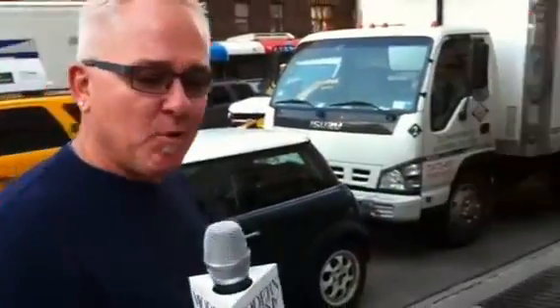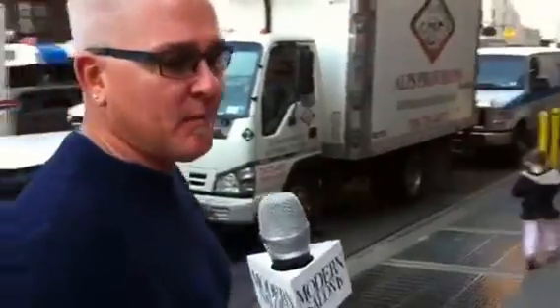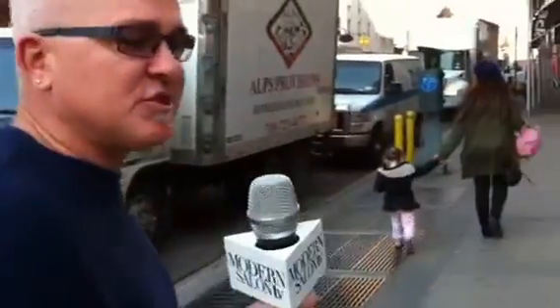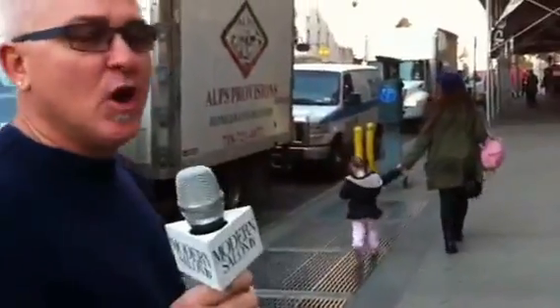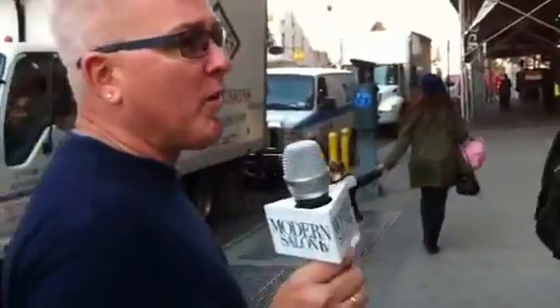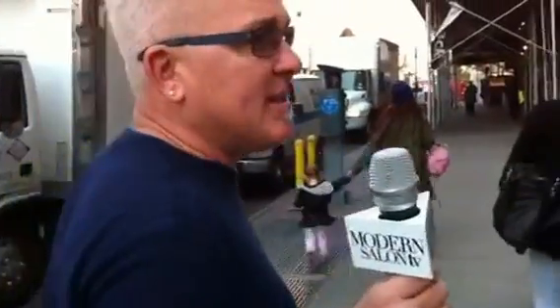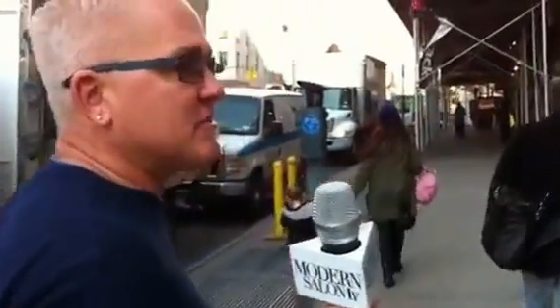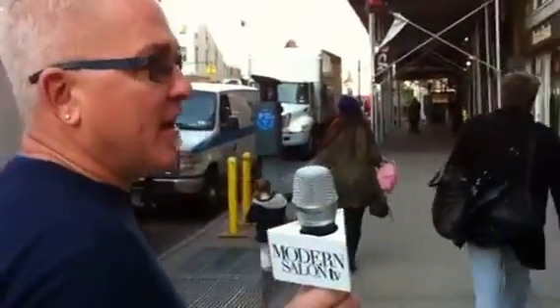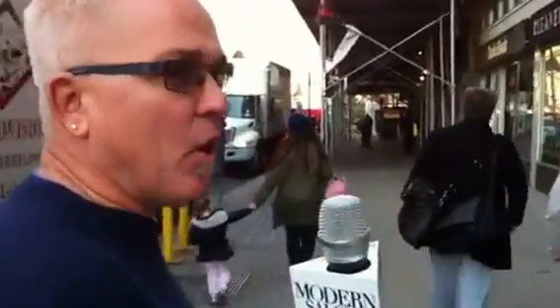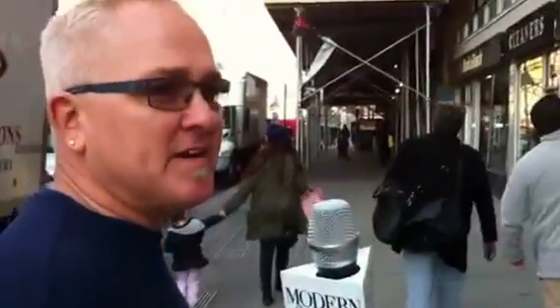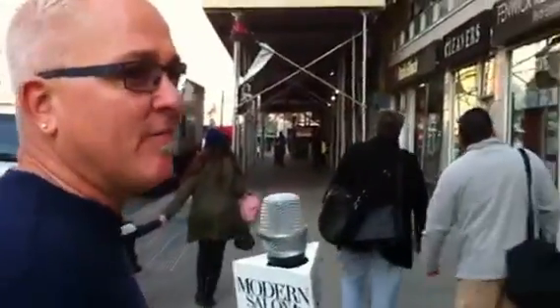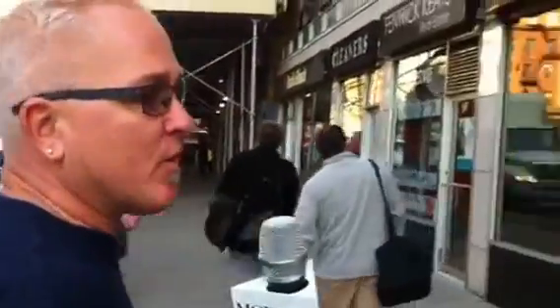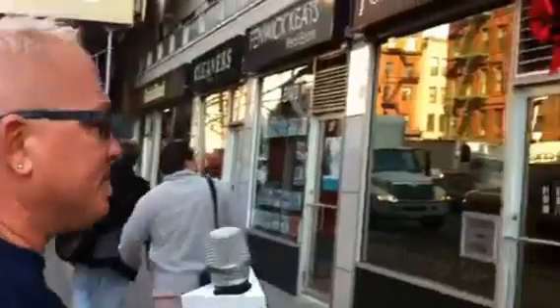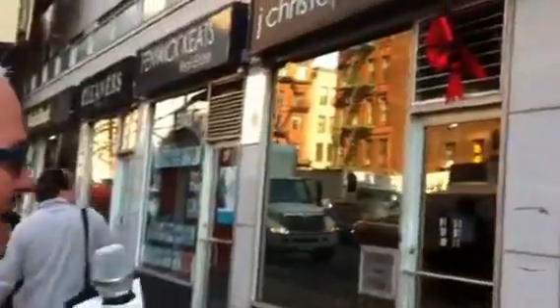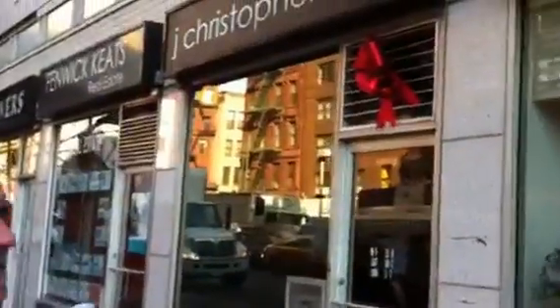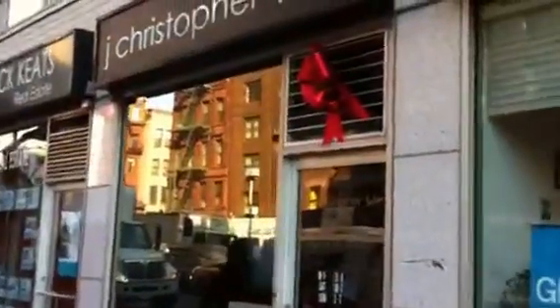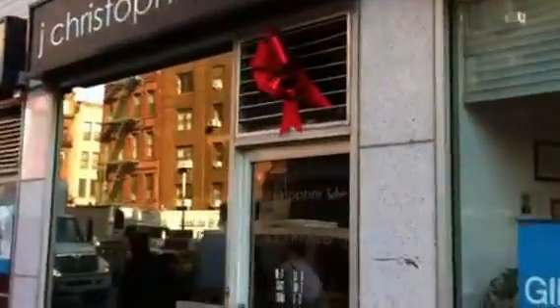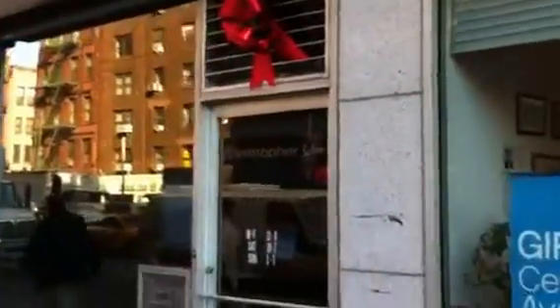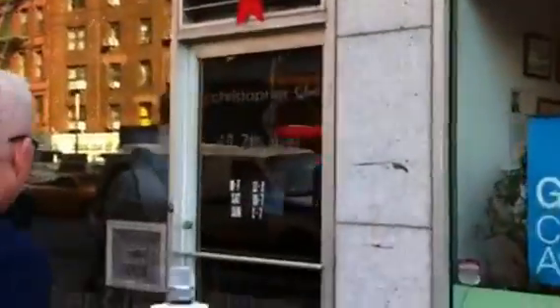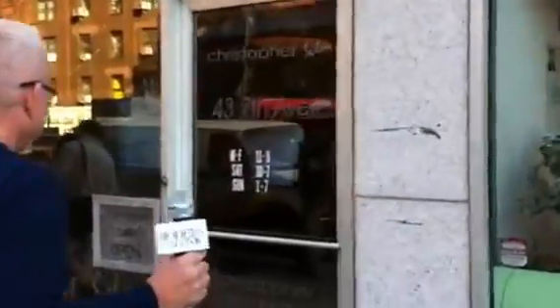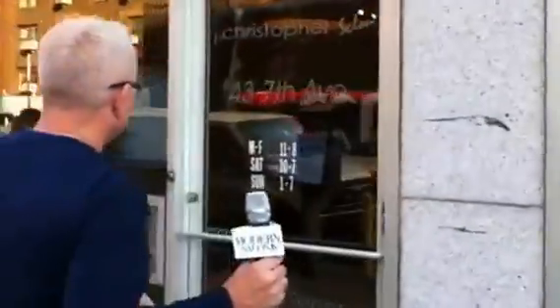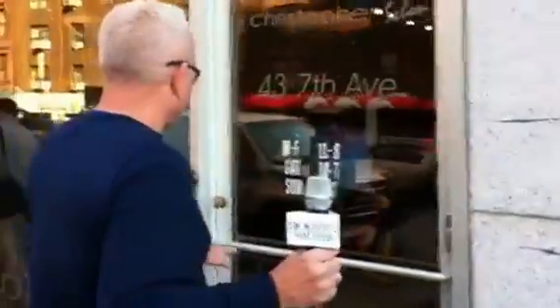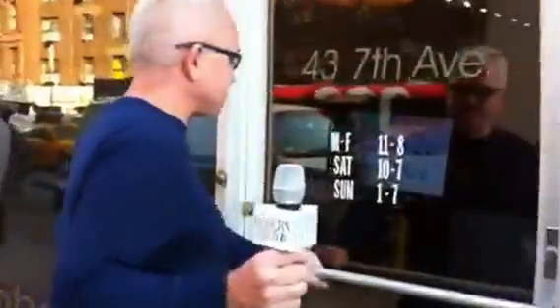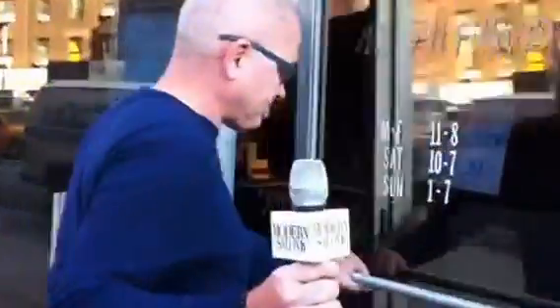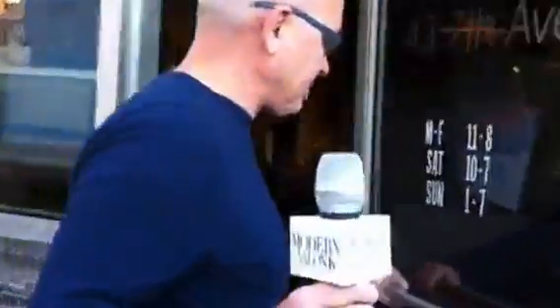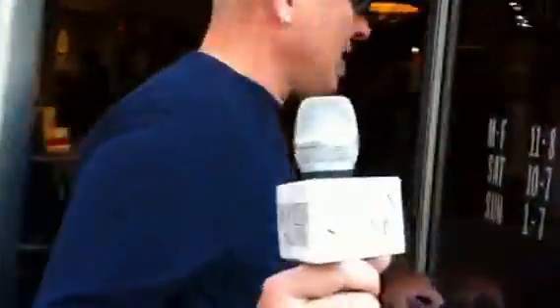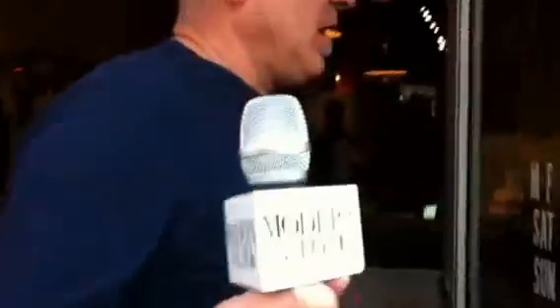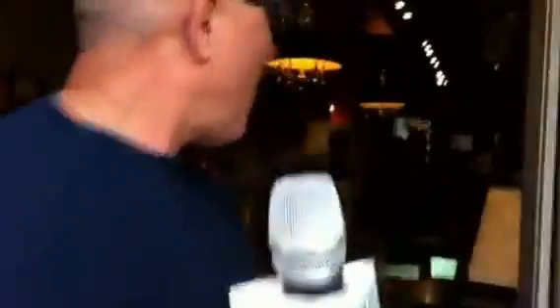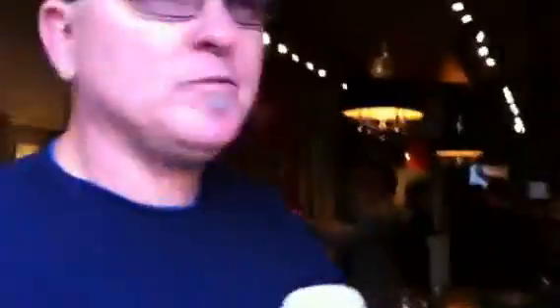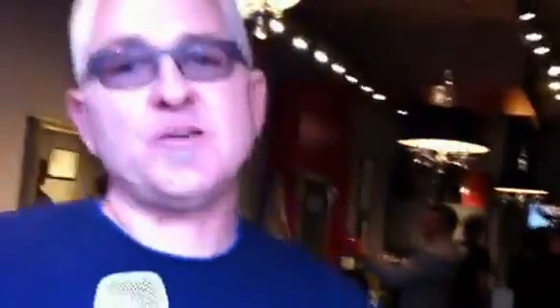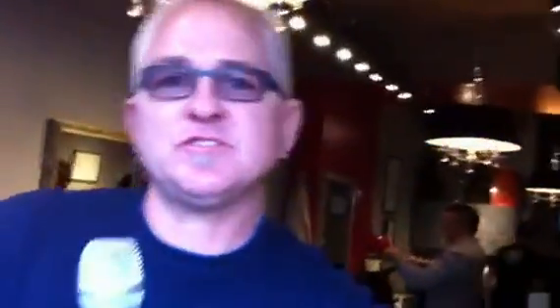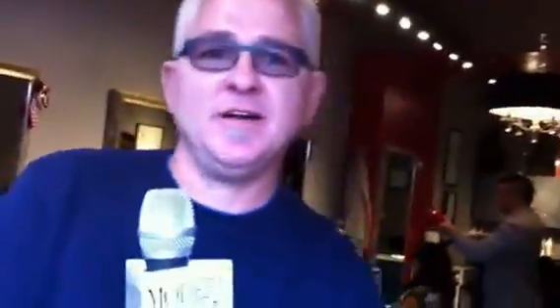Come on in and we're going to show you what it's like to have a salon in a small space — 500 square feet — and how efficiently it runs. Welcome to J. Christopher Salon.